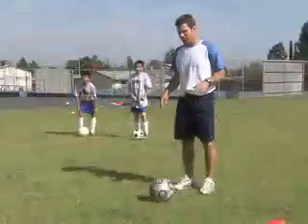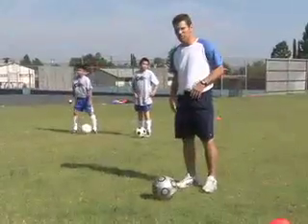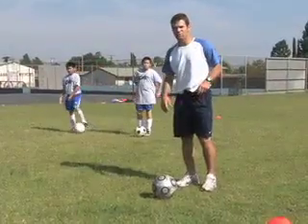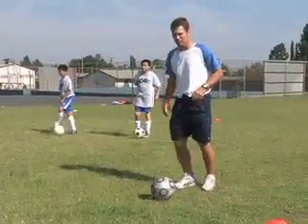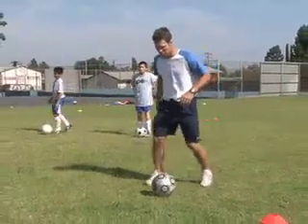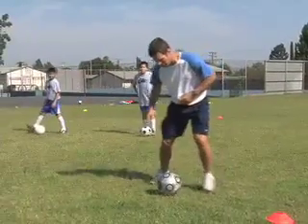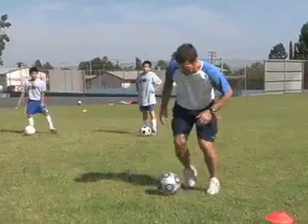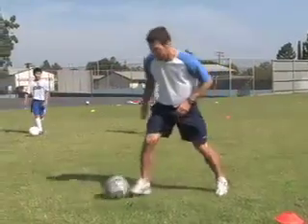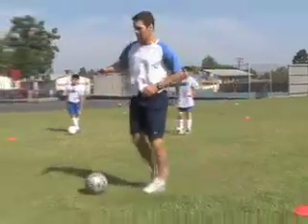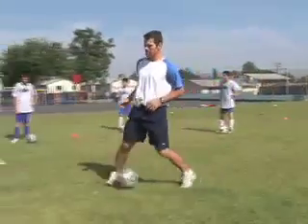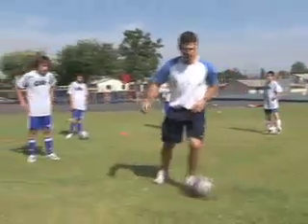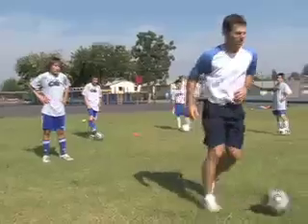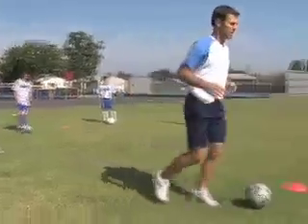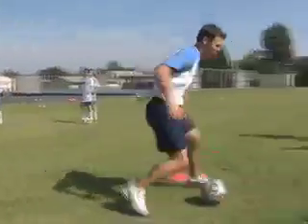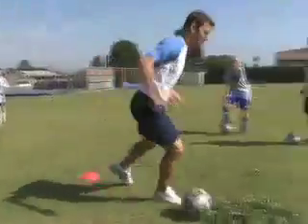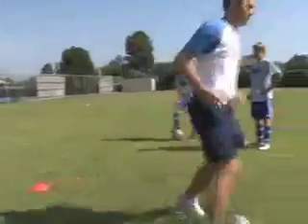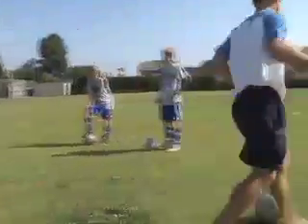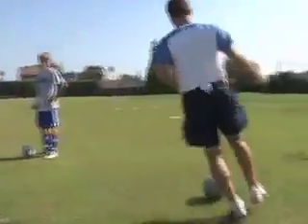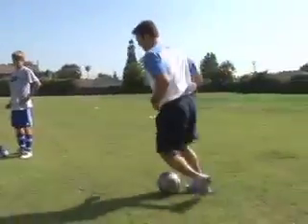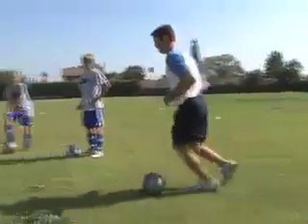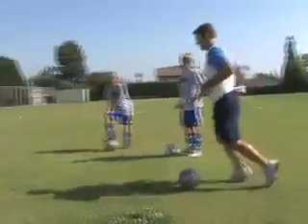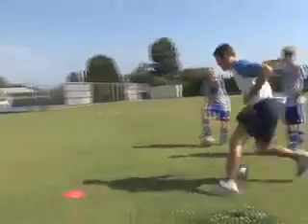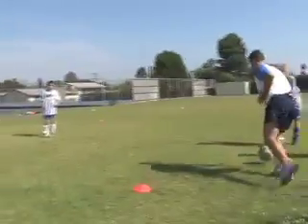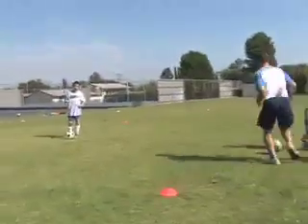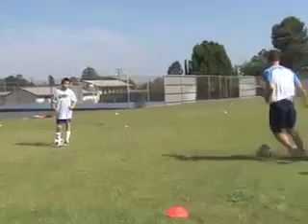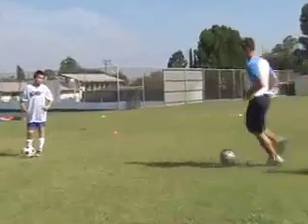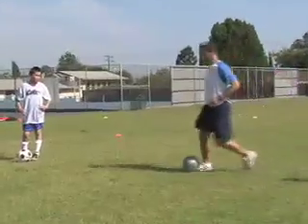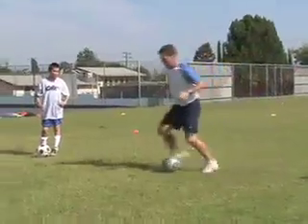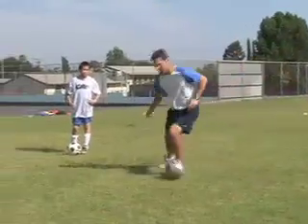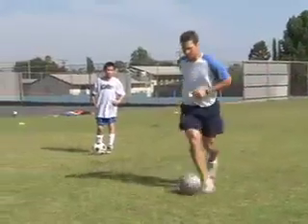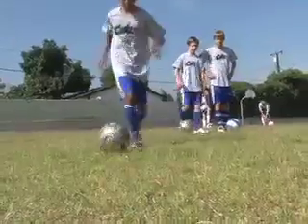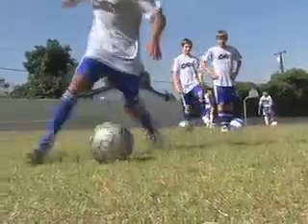The first one is just a shoulder feint — just a fake left, push right. So as I'm dribbling around, I'm just going to fake left, then push with the outside of my right foot. Fake right, push with the outside of my left foot.